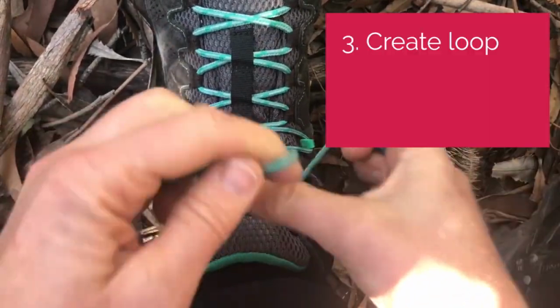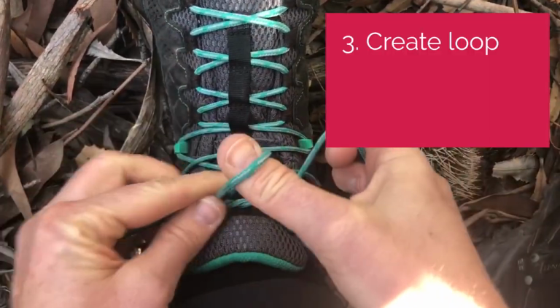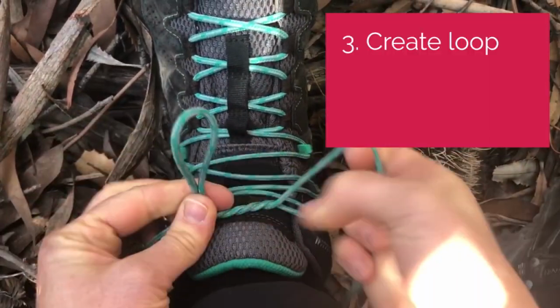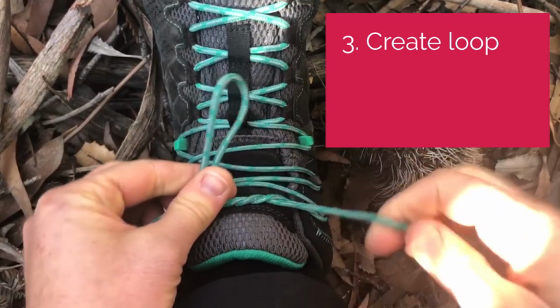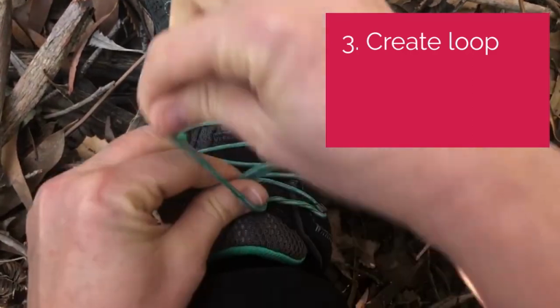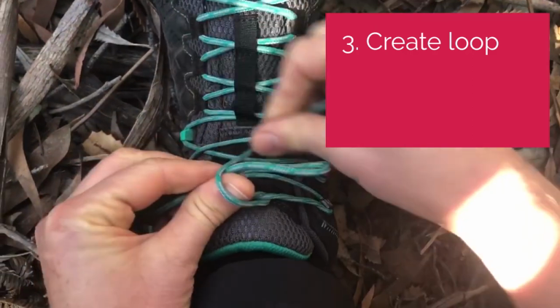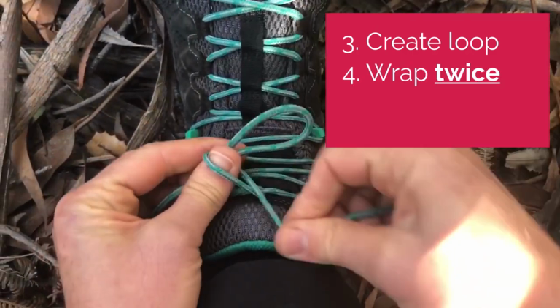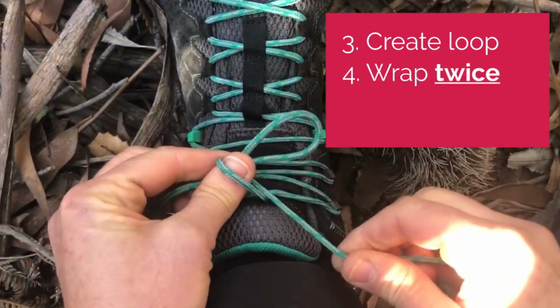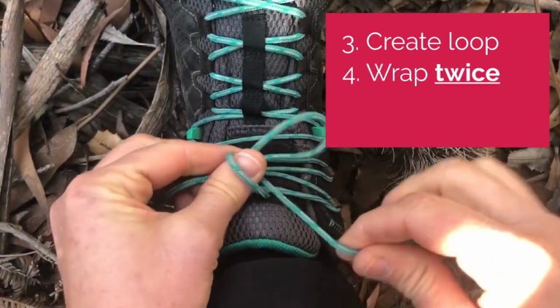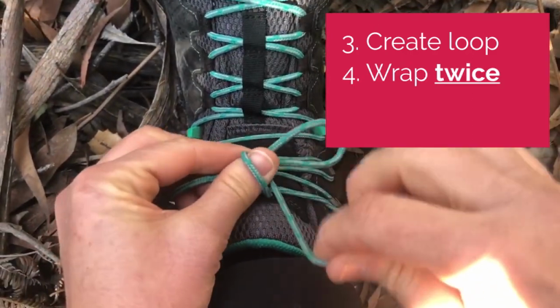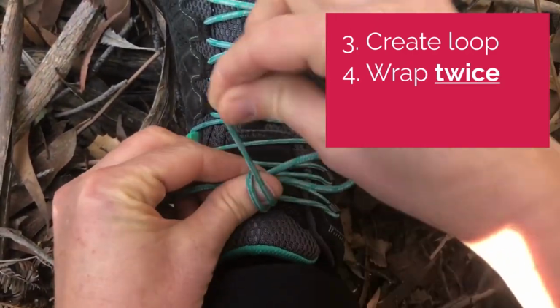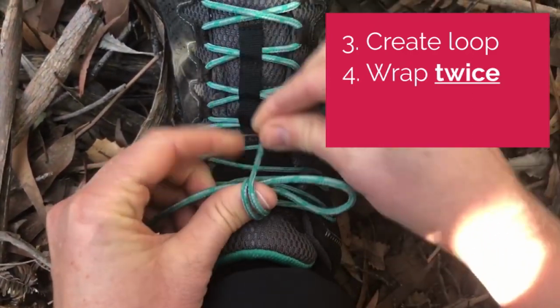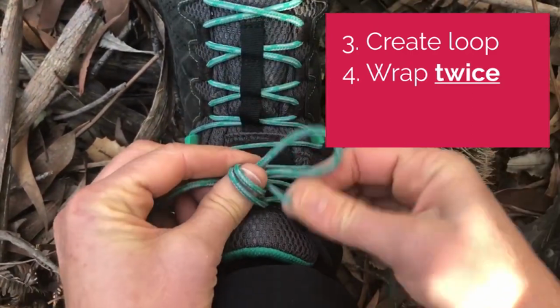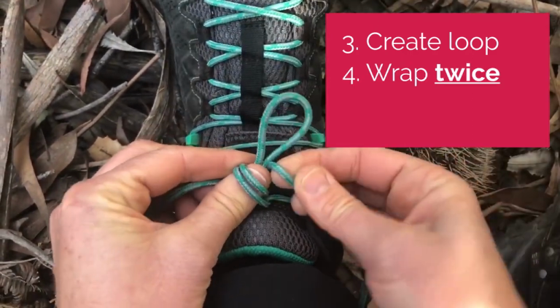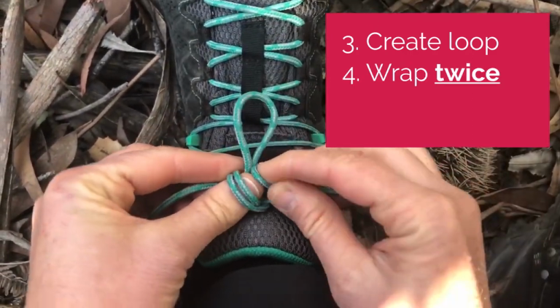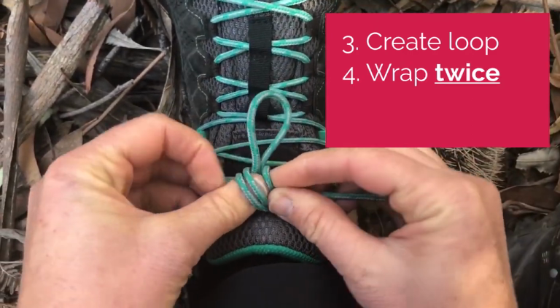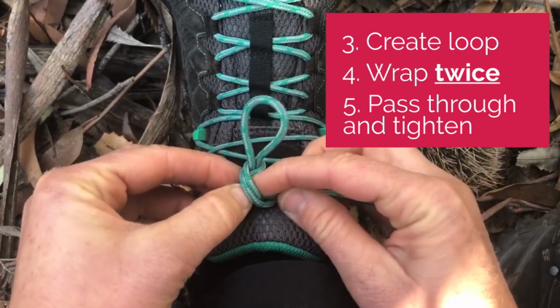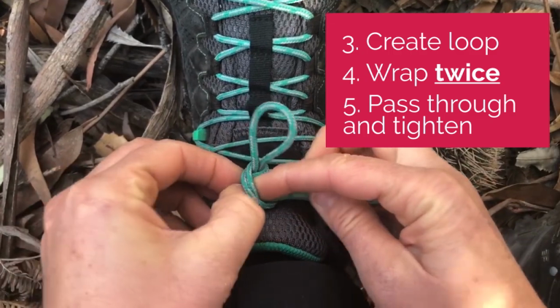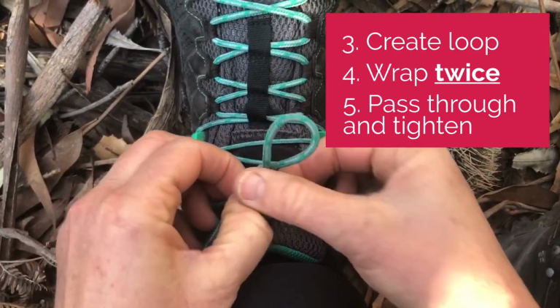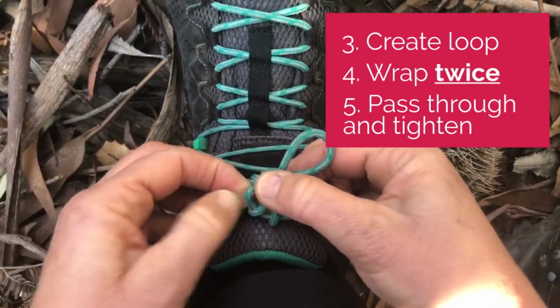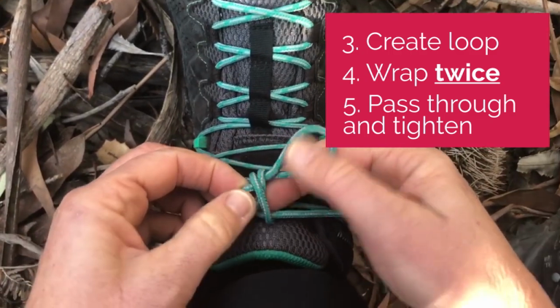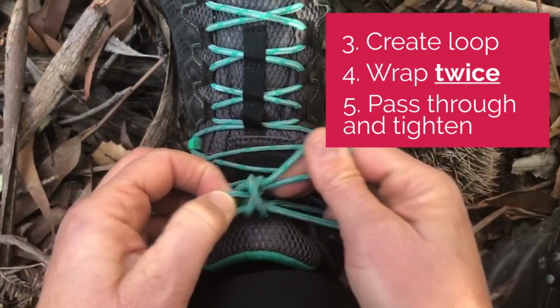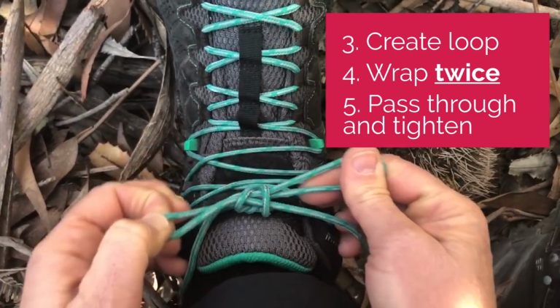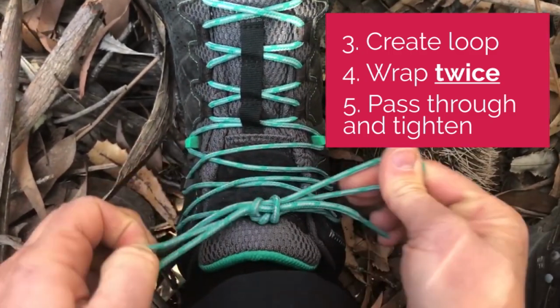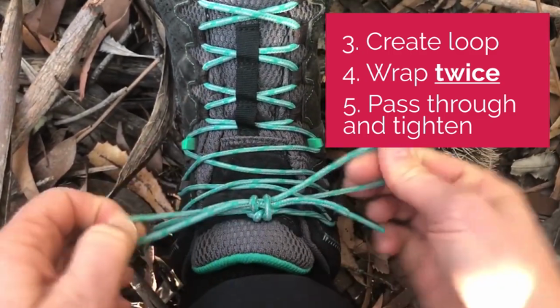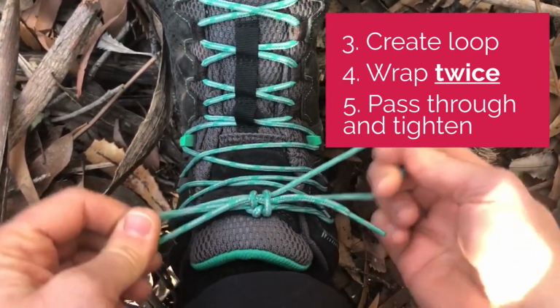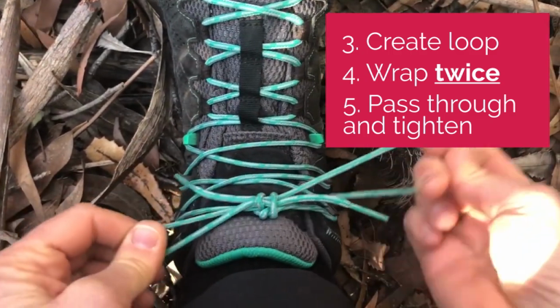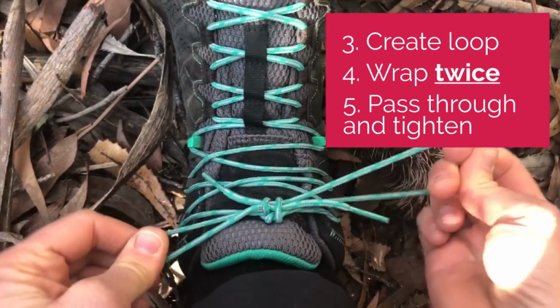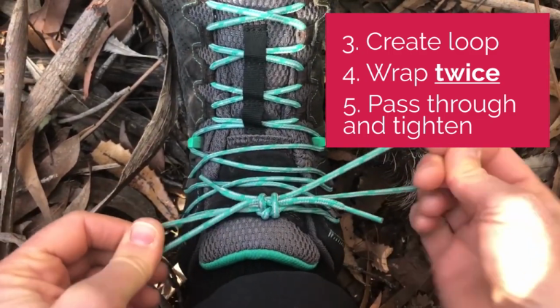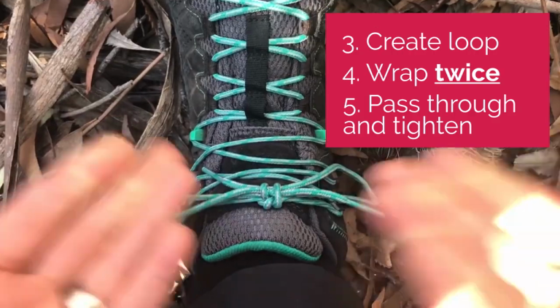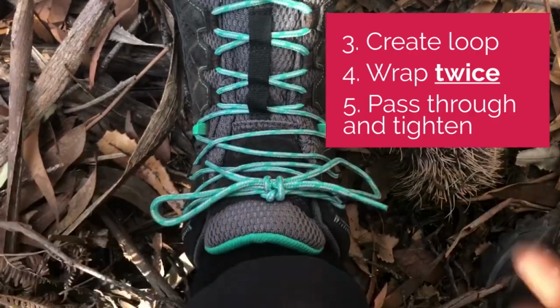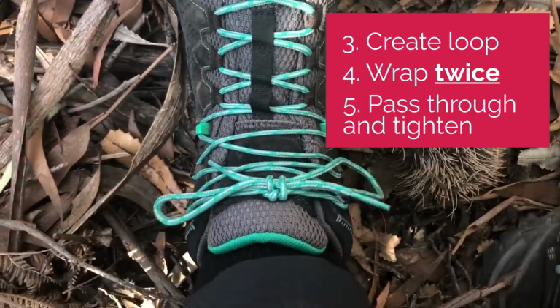Then take your bunny ear like you normally would, round once, but here's Richard's big tip: take it around a second time before you thread it back through the hole to create your bow. Now that's an awesome bow — it's pretty bombproof.